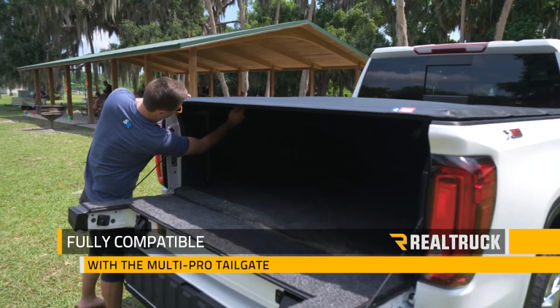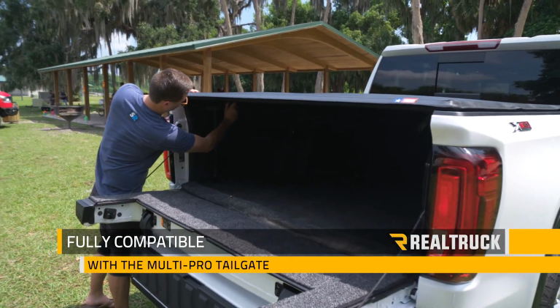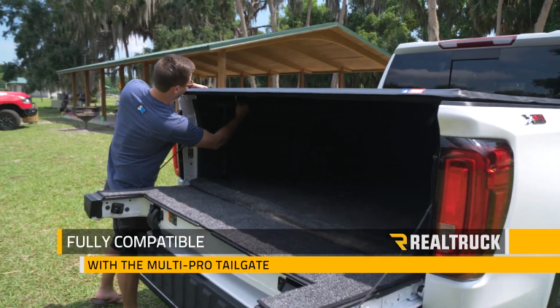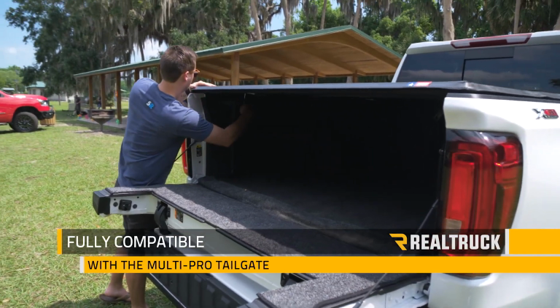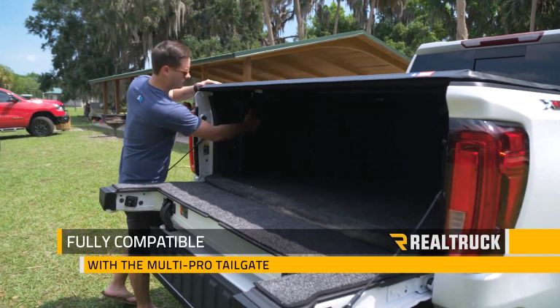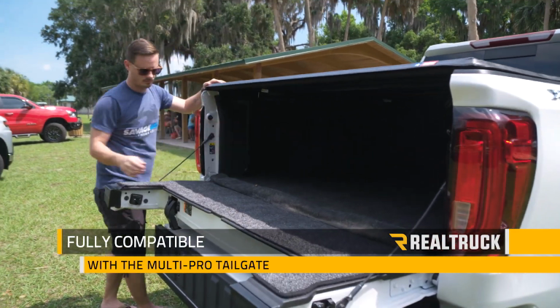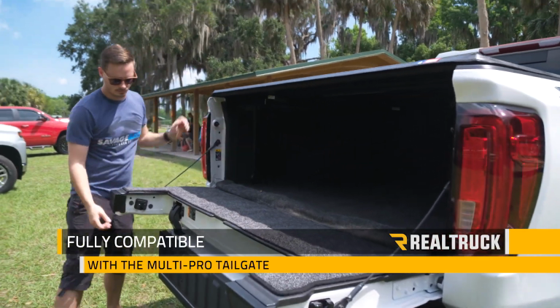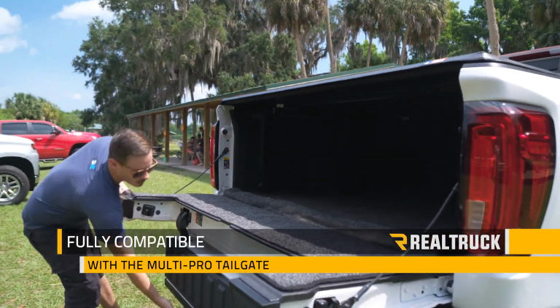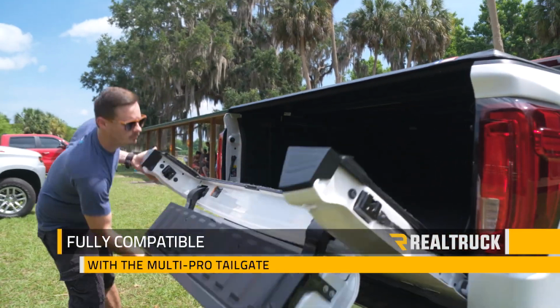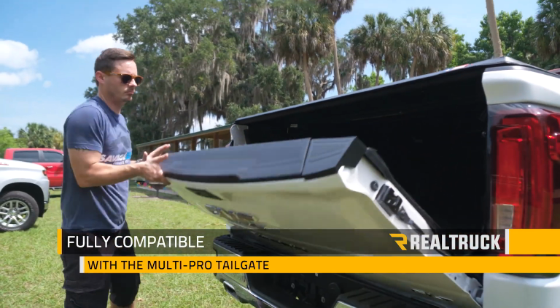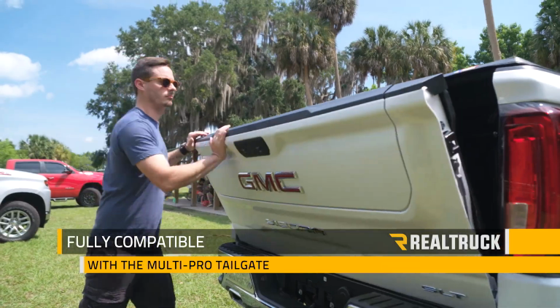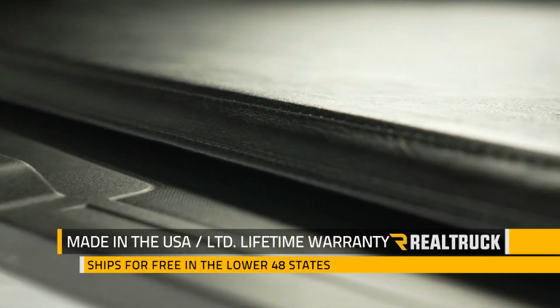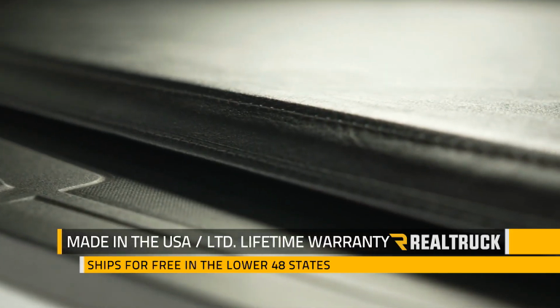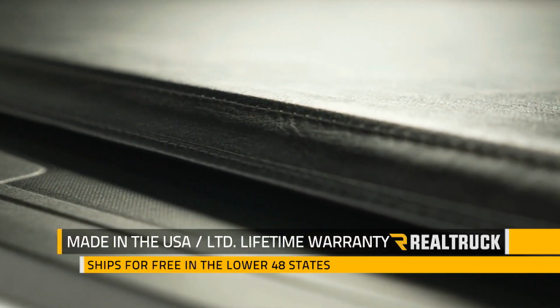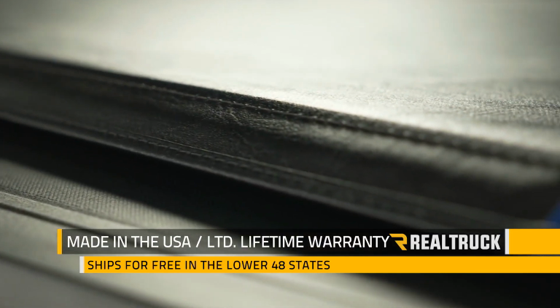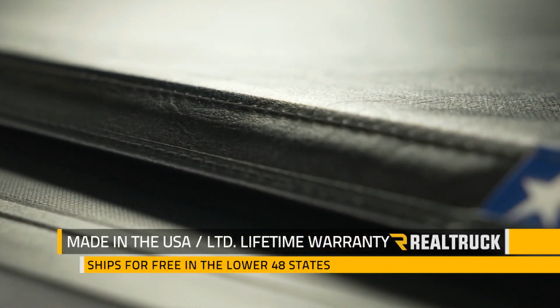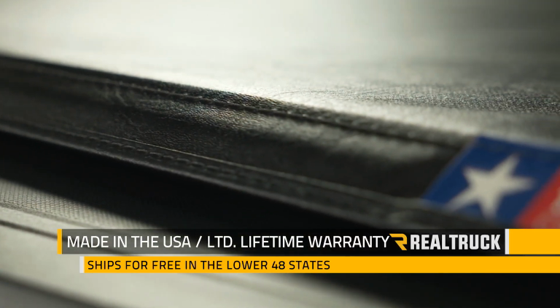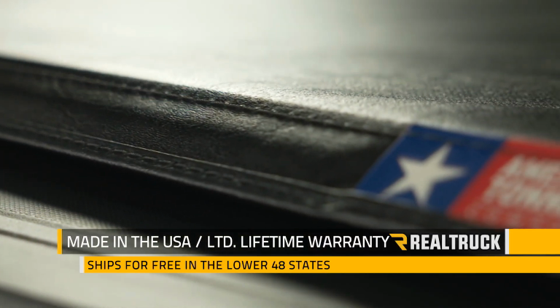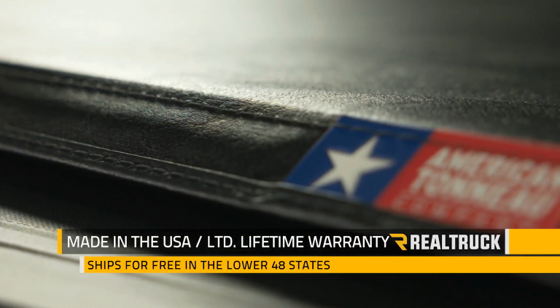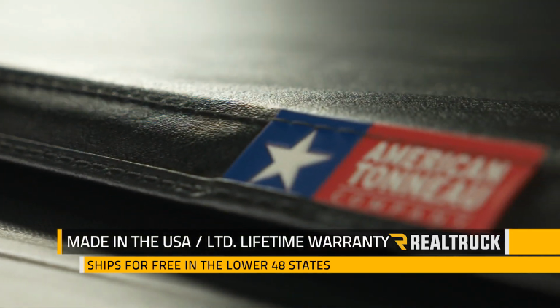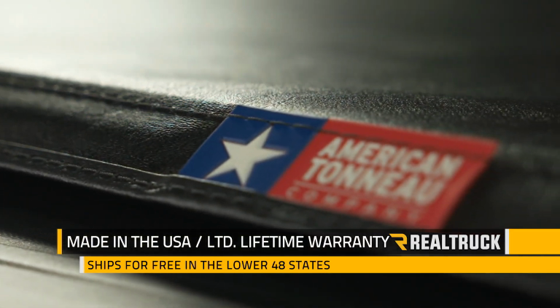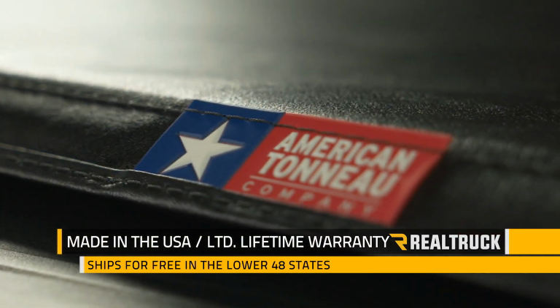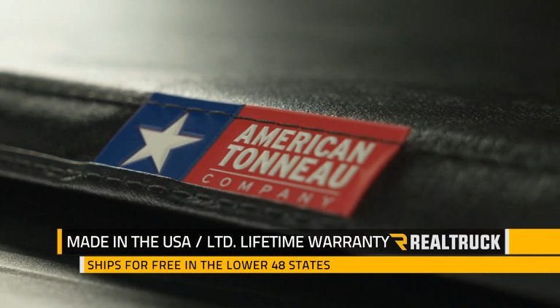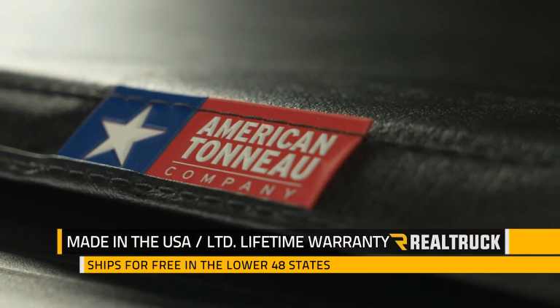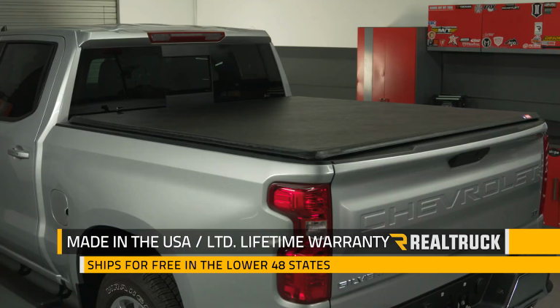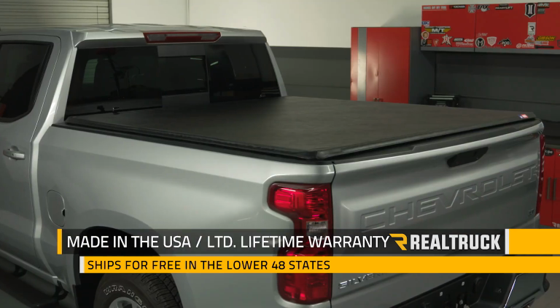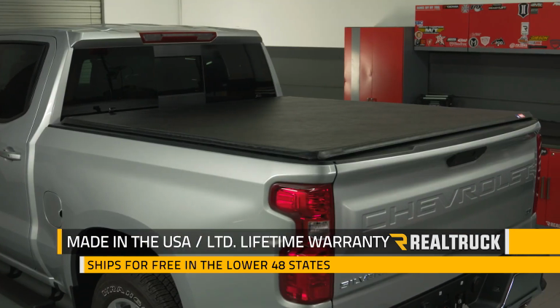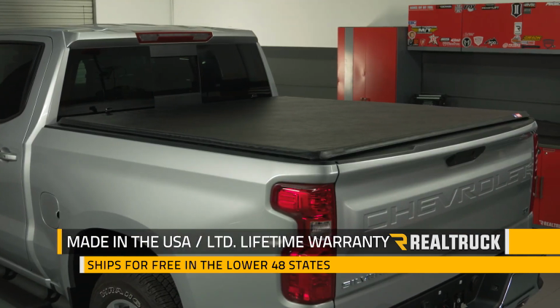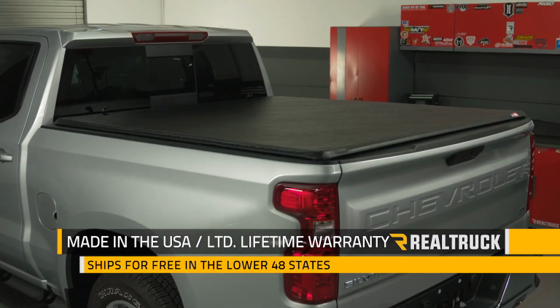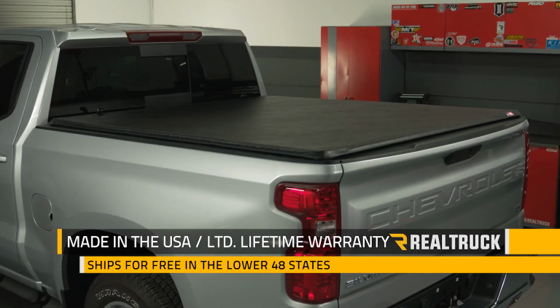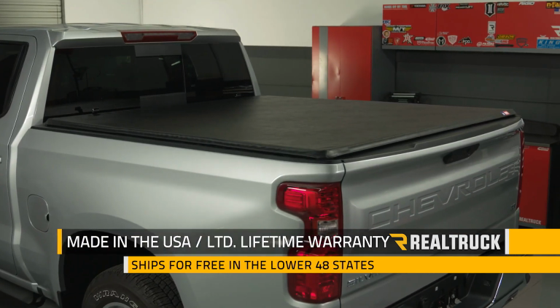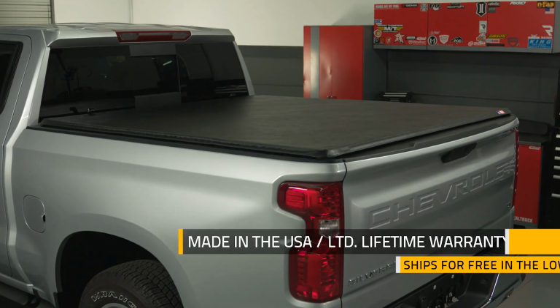The American Hard Trifold is compatible with the added function of the MultiPro tailgate. It's made in the USA, has a limited lifetime warranty, and we ship it for free to the lower 48 states. So if you have any questions, call the experts or visit us online.